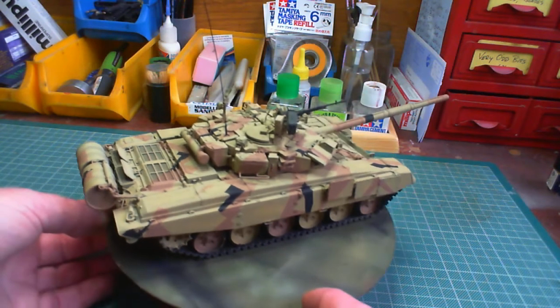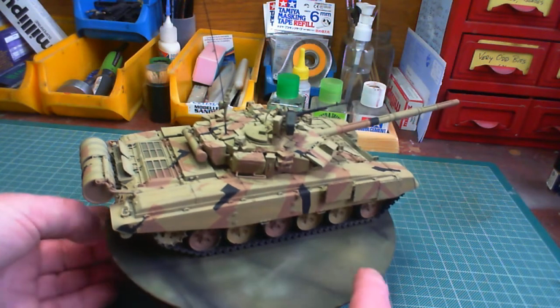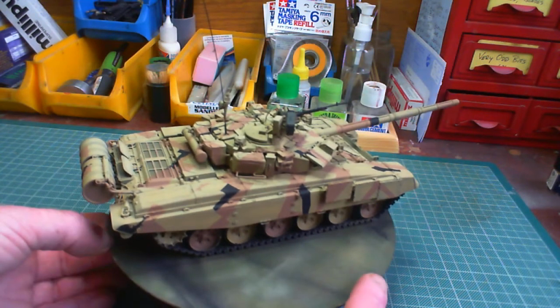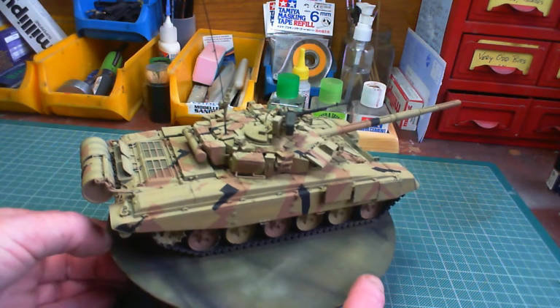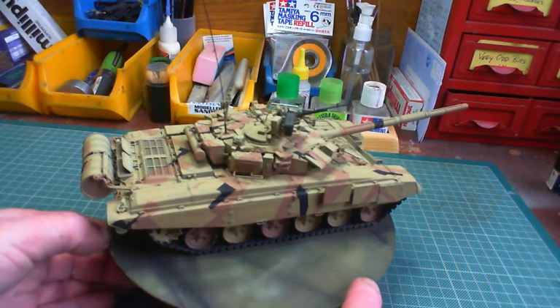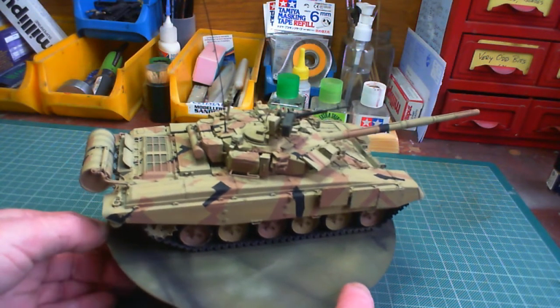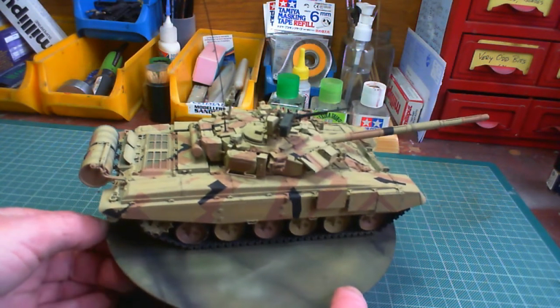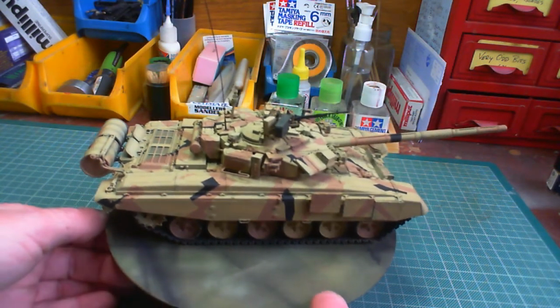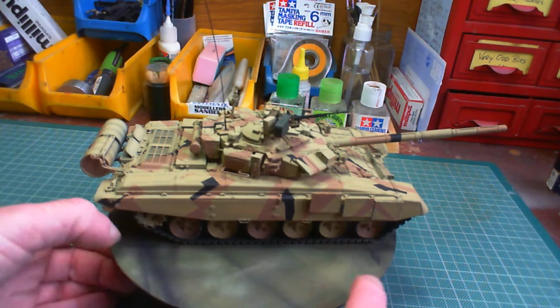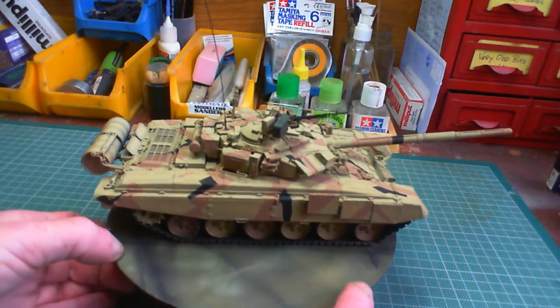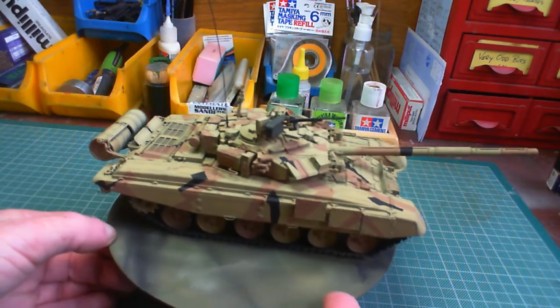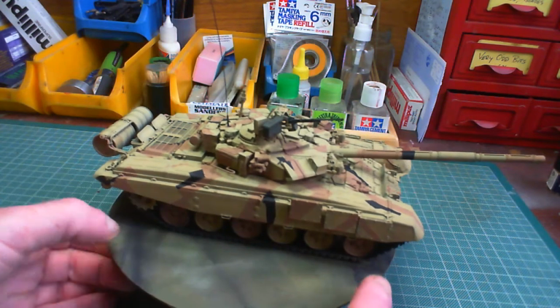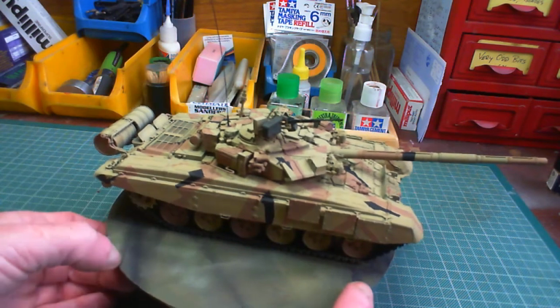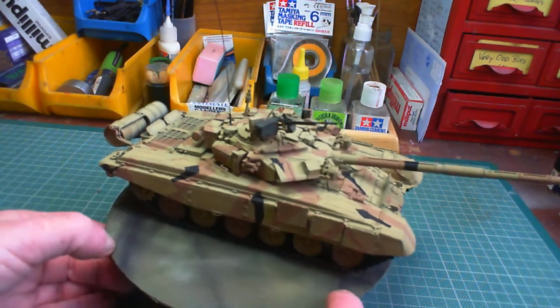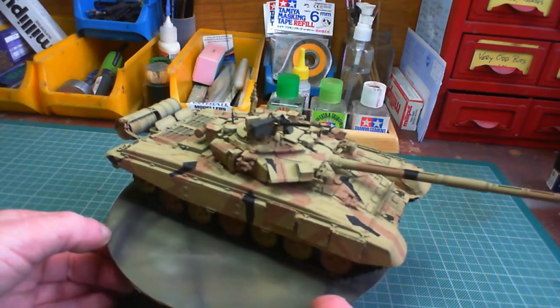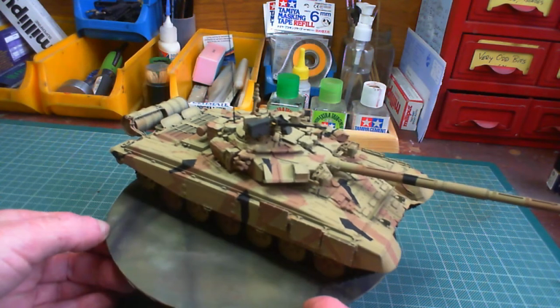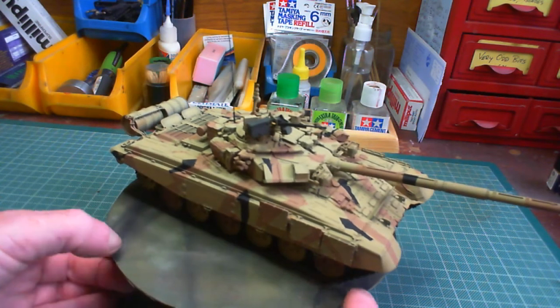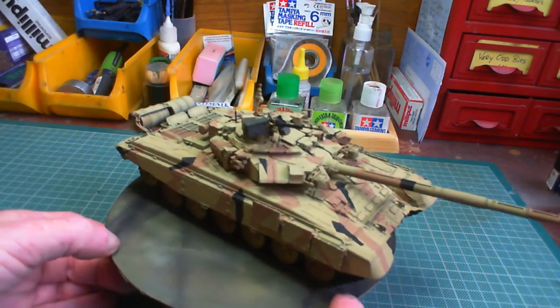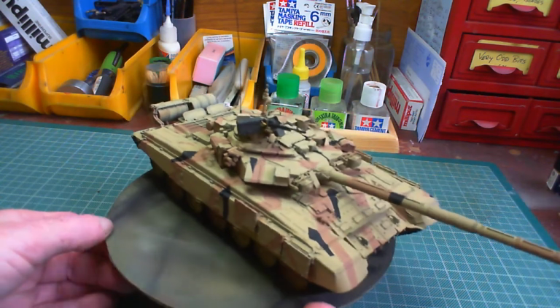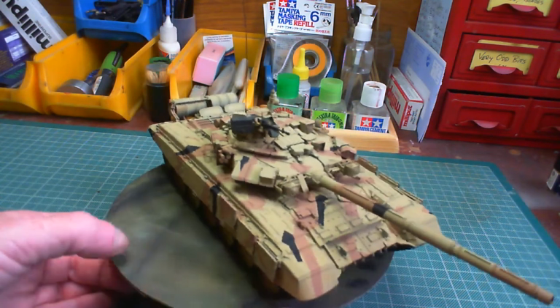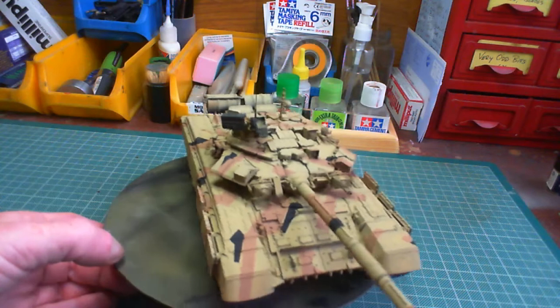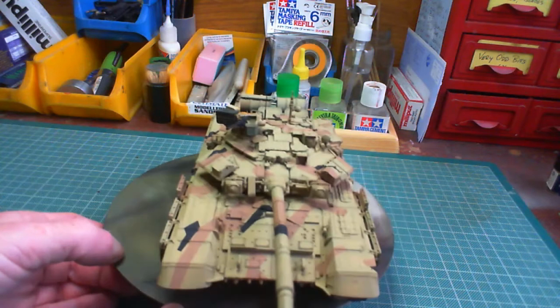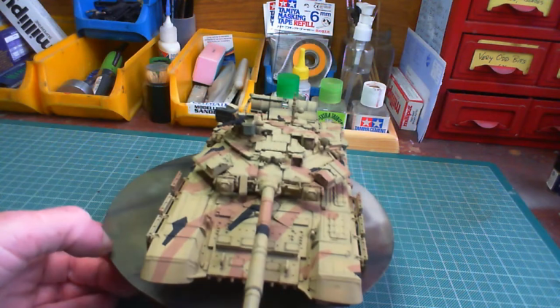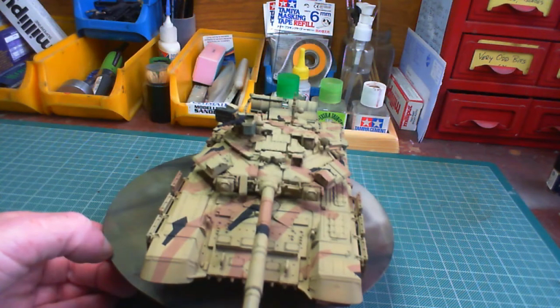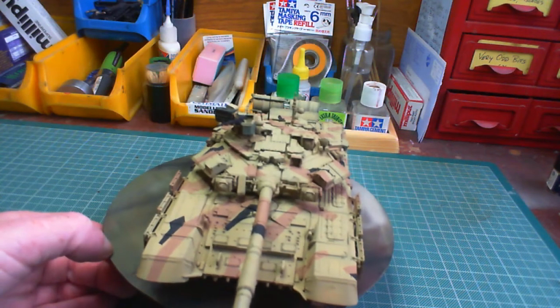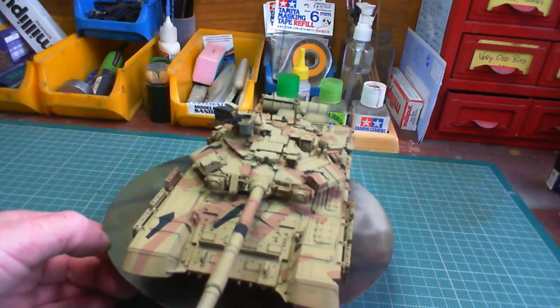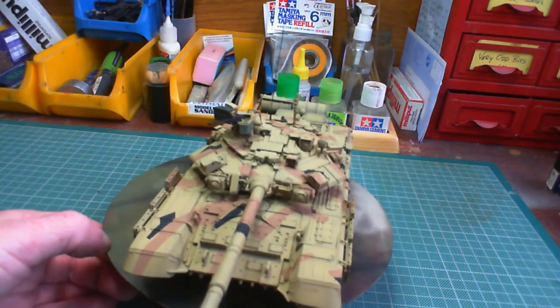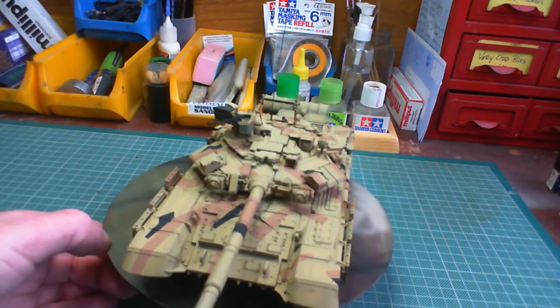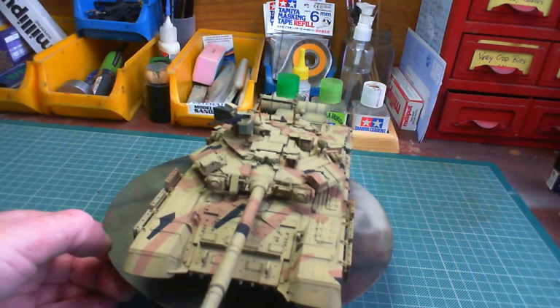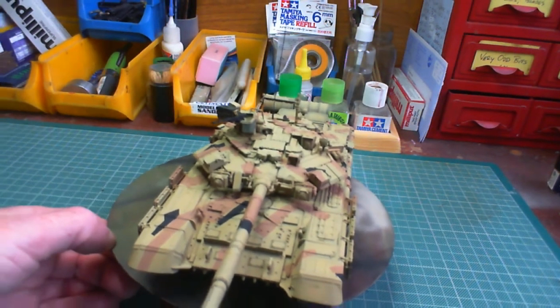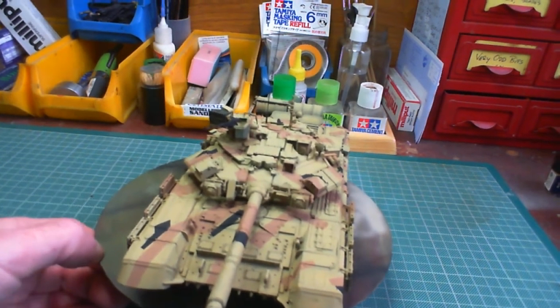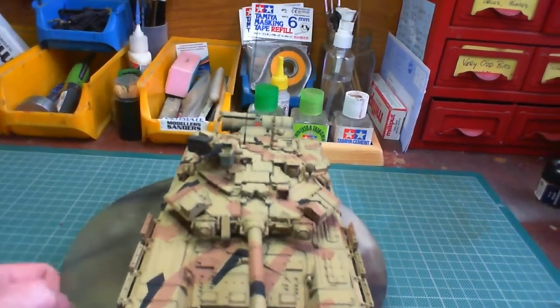Not bad for my first attempt at the old masking off and painting and things like that. So I'm happy enough with it, shall we say, which is the main thing — I'm happy with it.